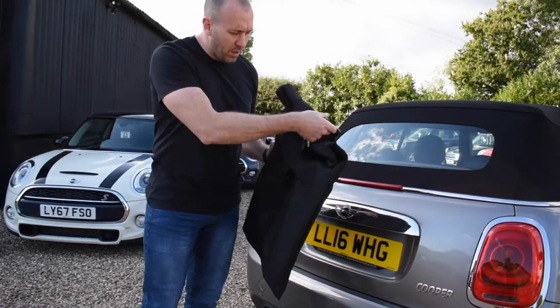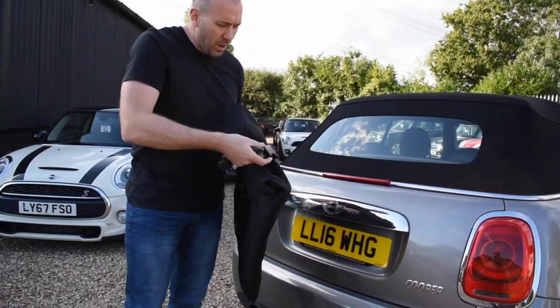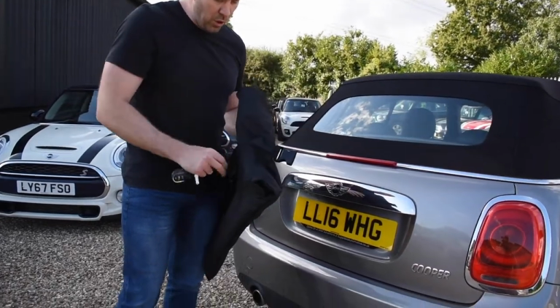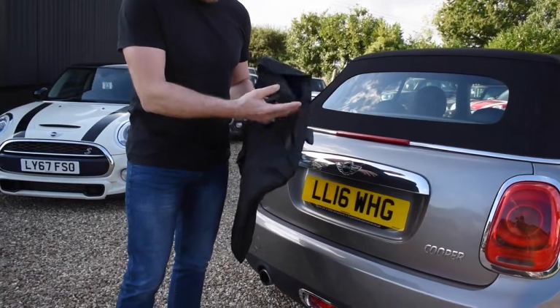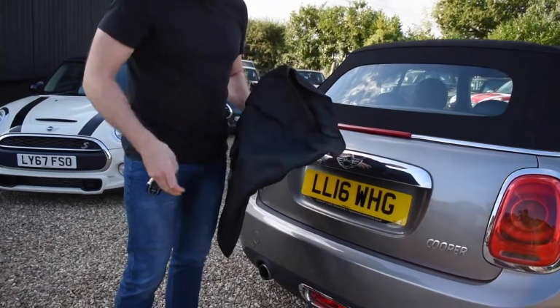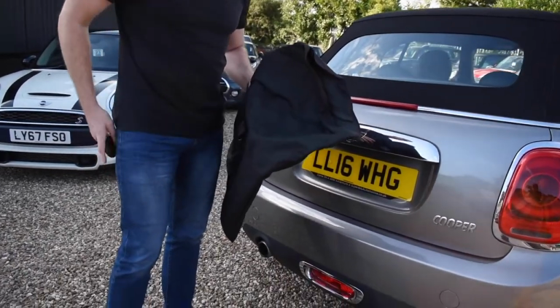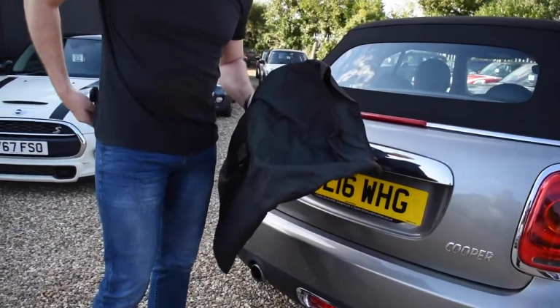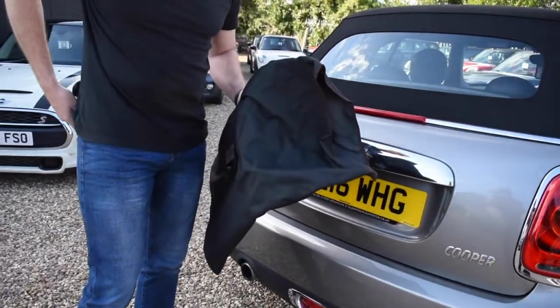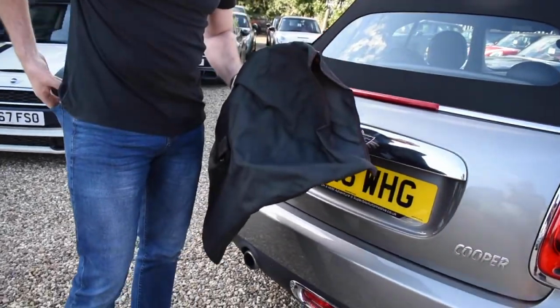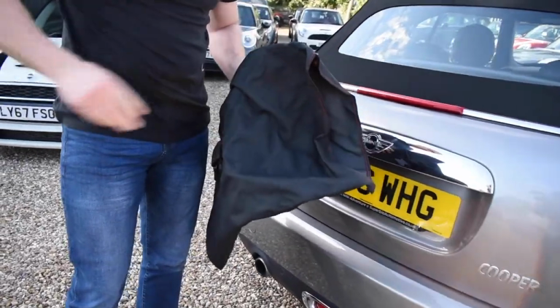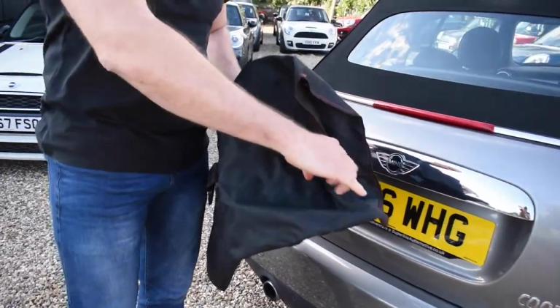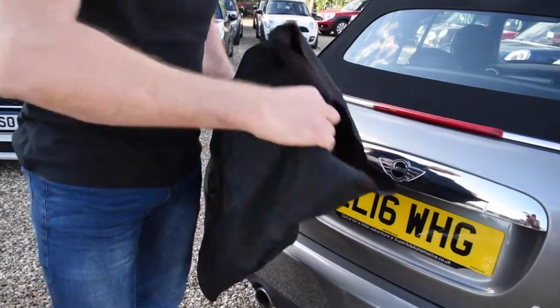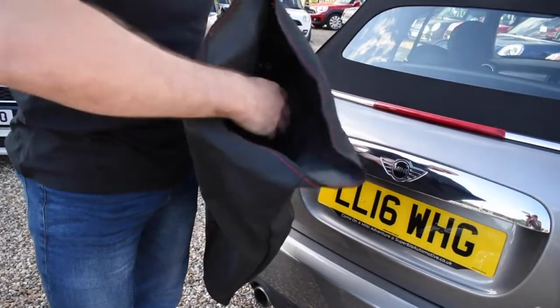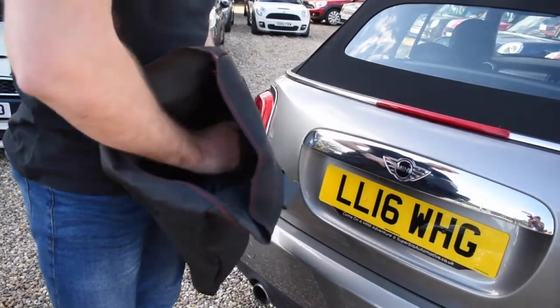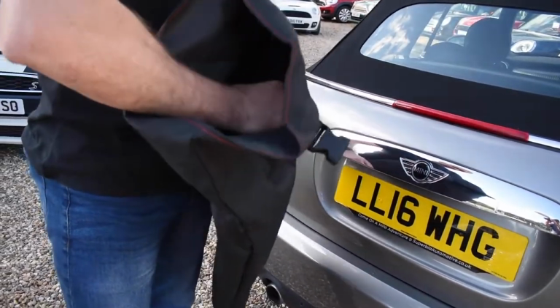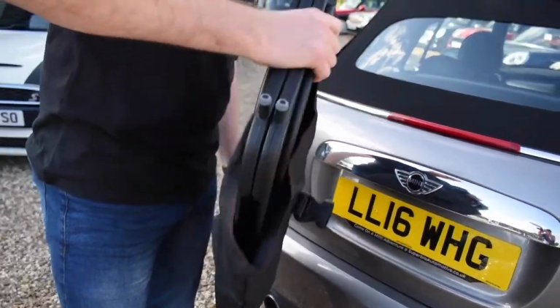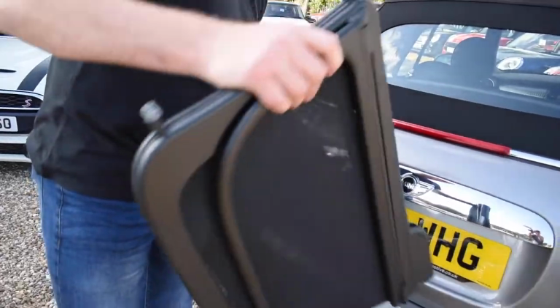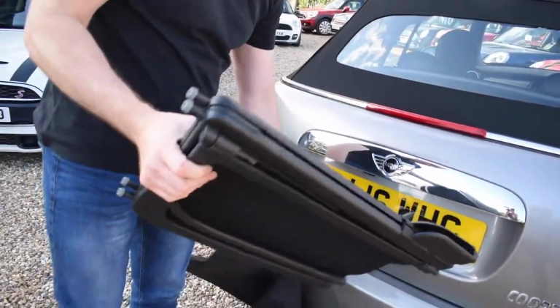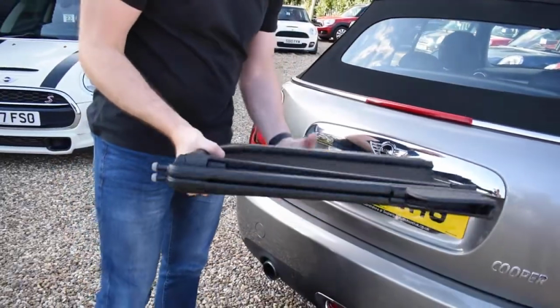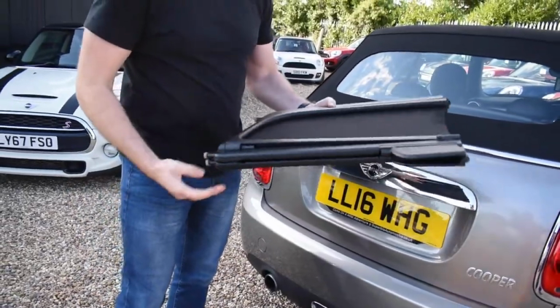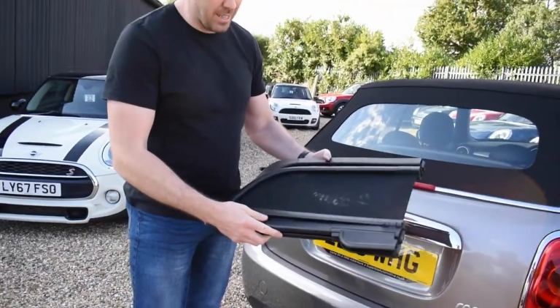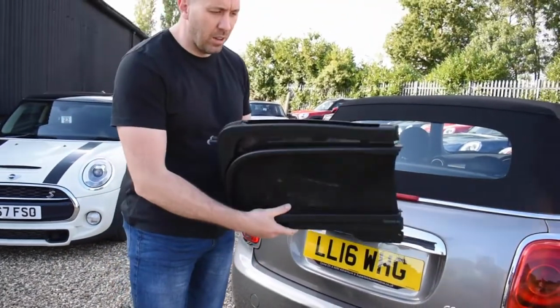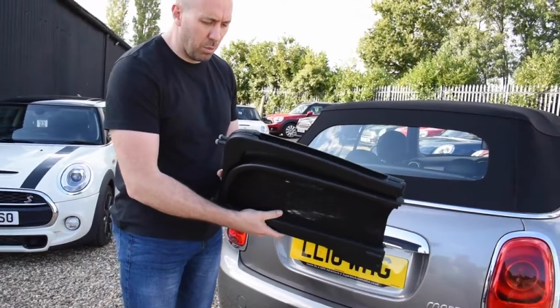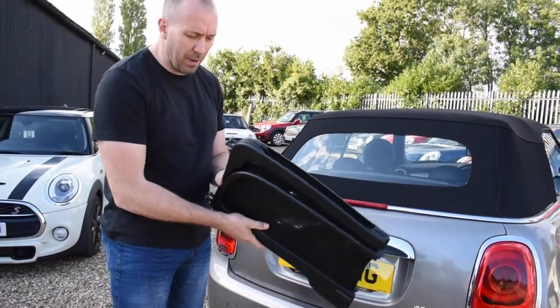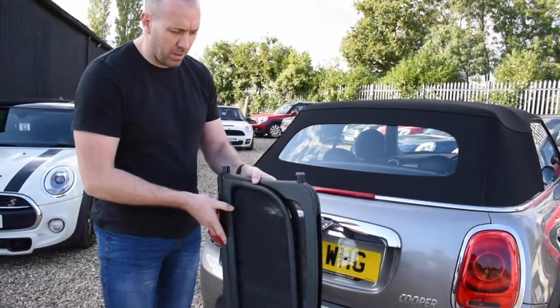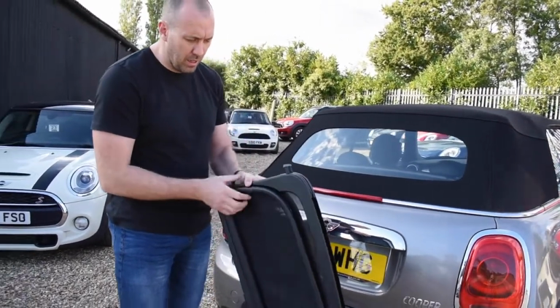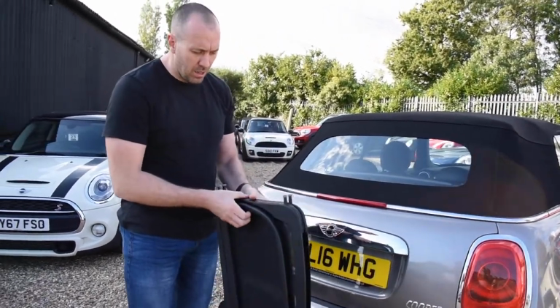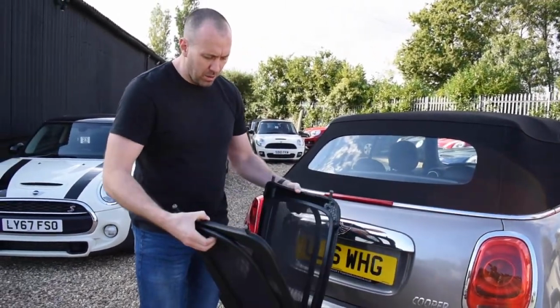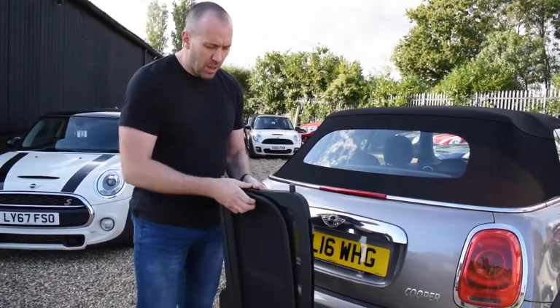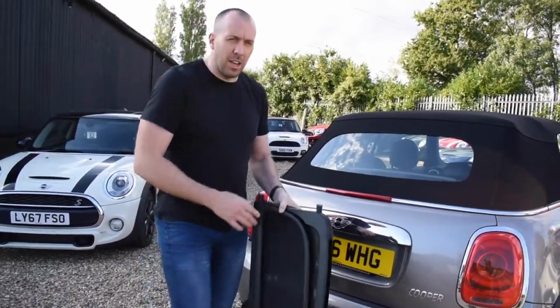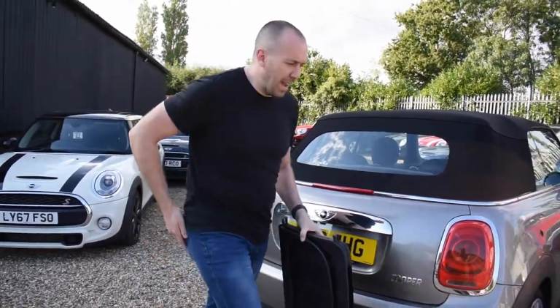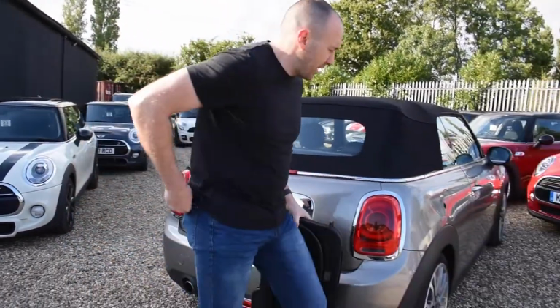So, if you've got a wind deflector in your car, it should look a little like this in a neat little bag. And that is how it will come out. So let's show you how to fit it.